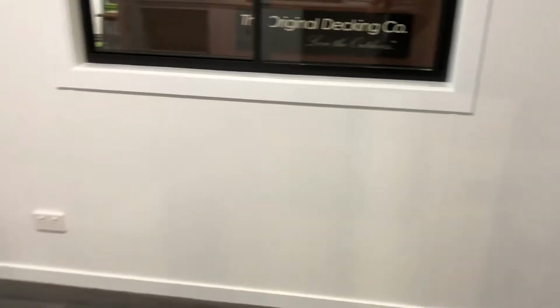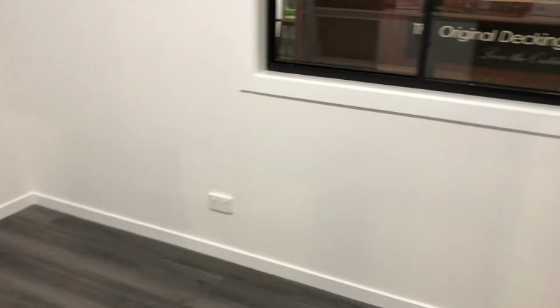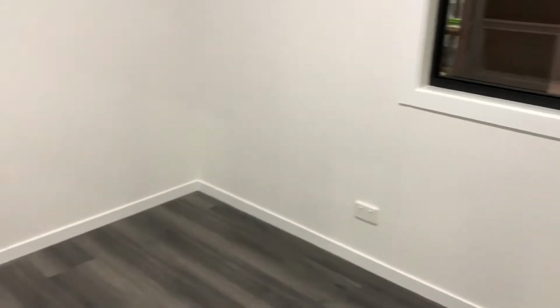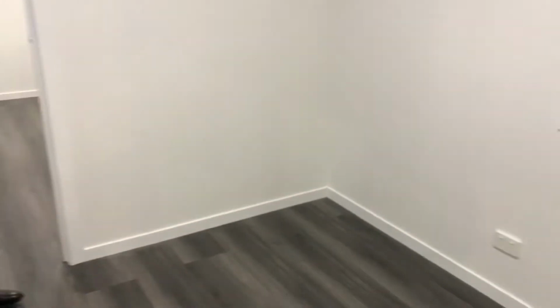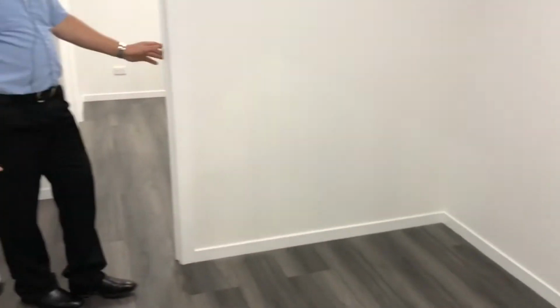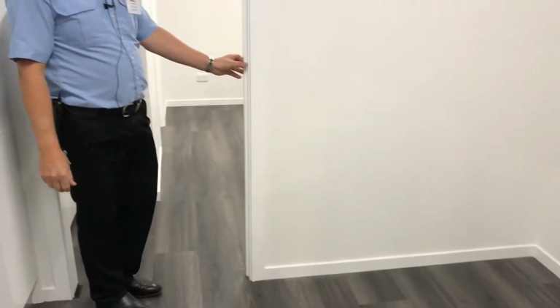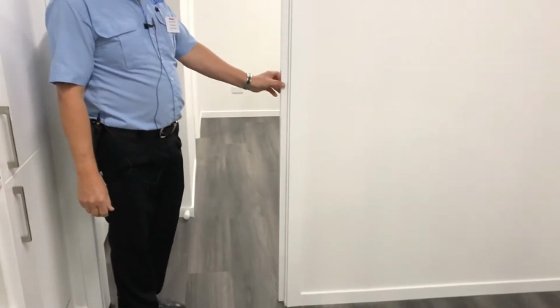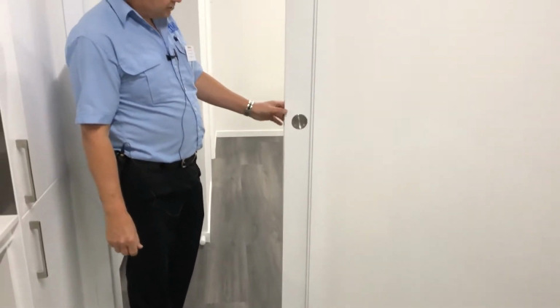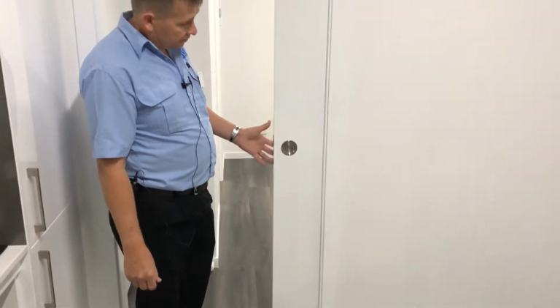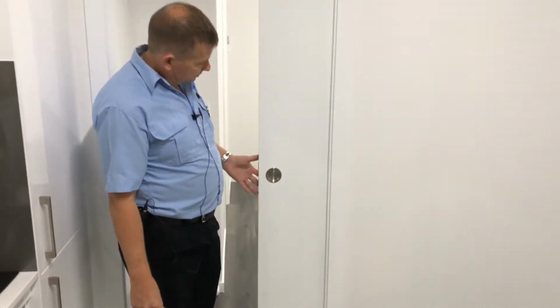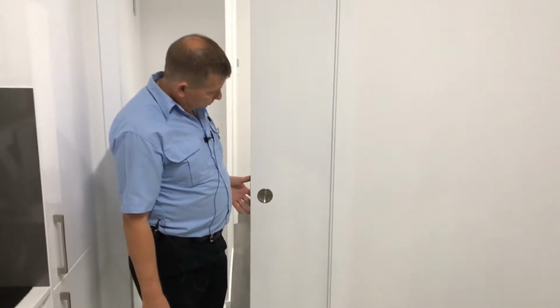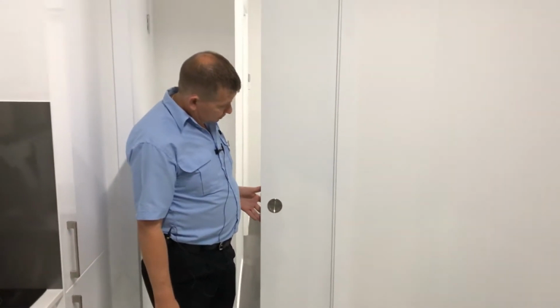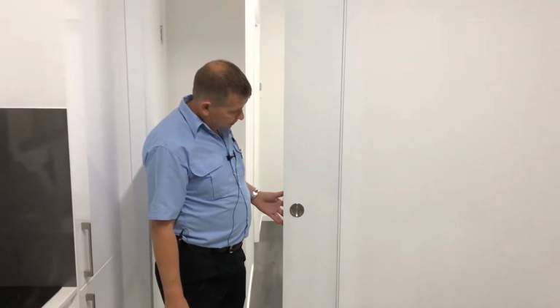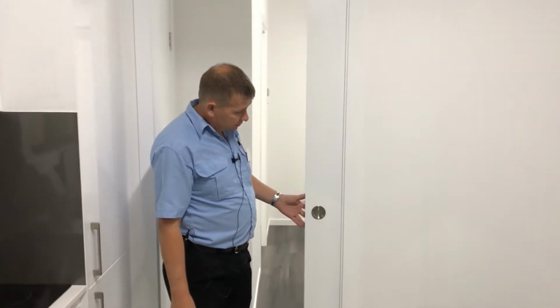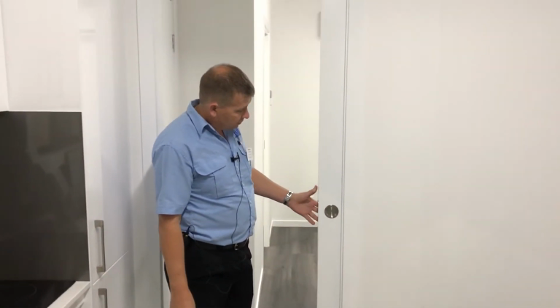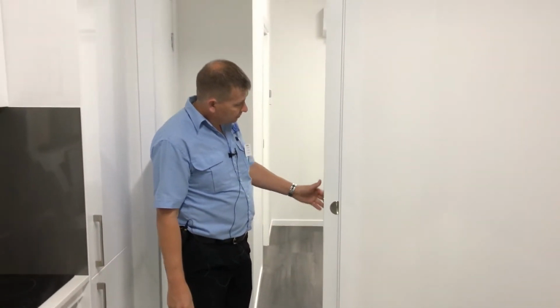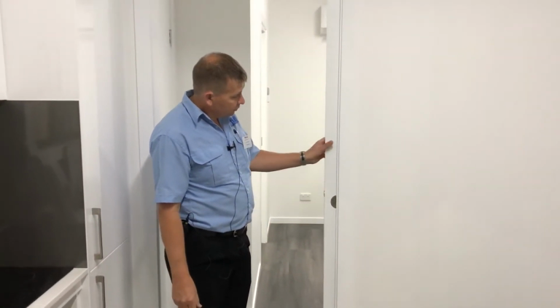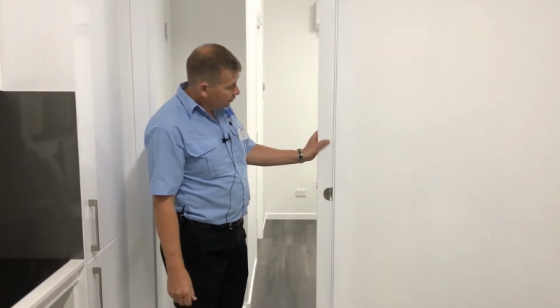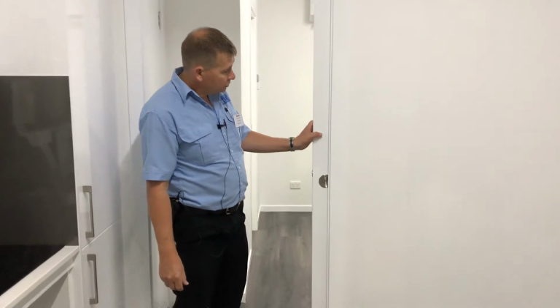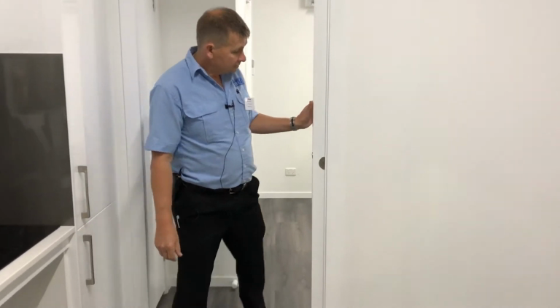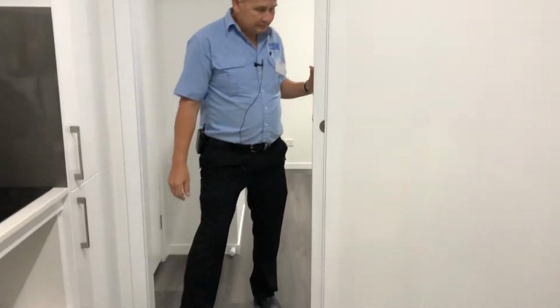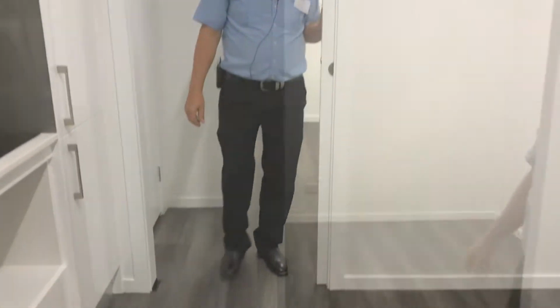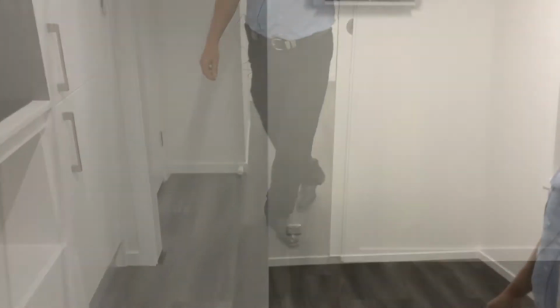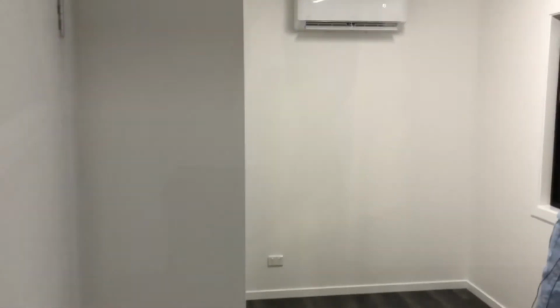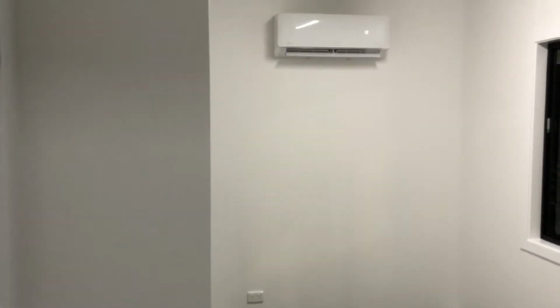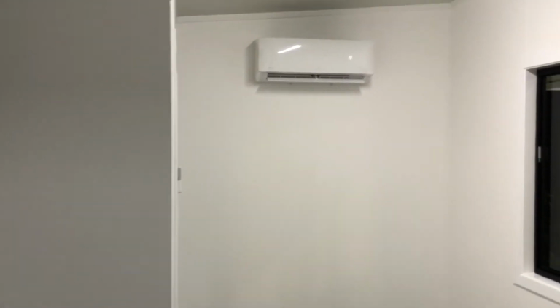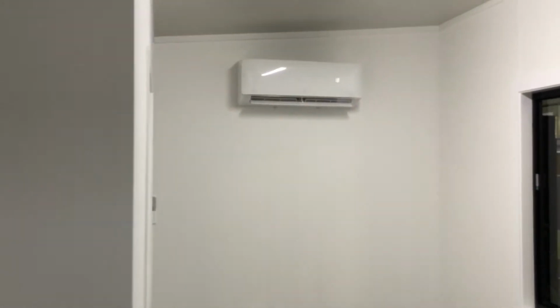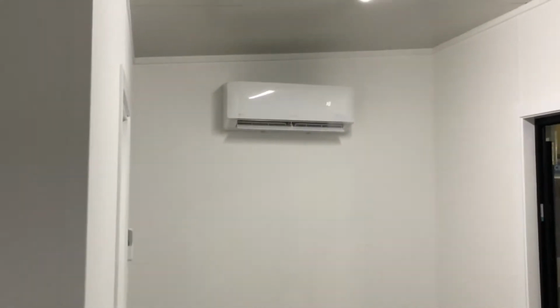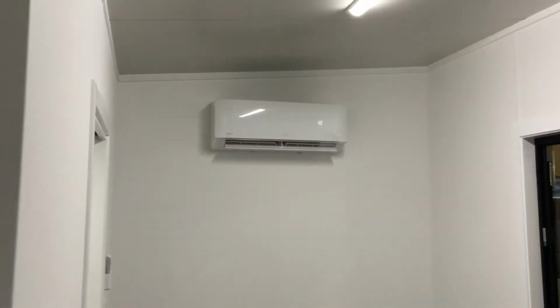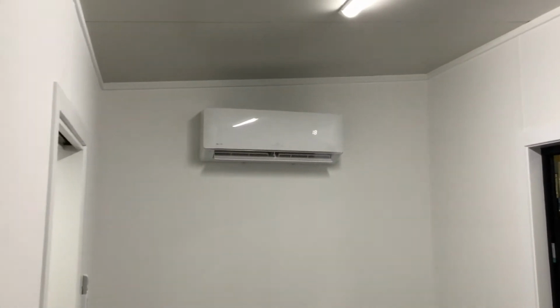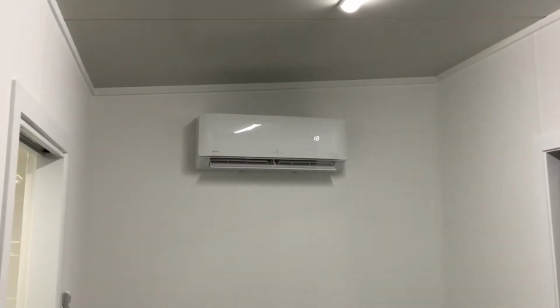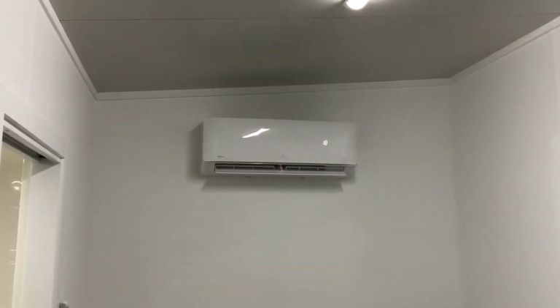We have cavity sliders to reduce the room needed for doors. Coming into the bedroom now — there's a nice big window.